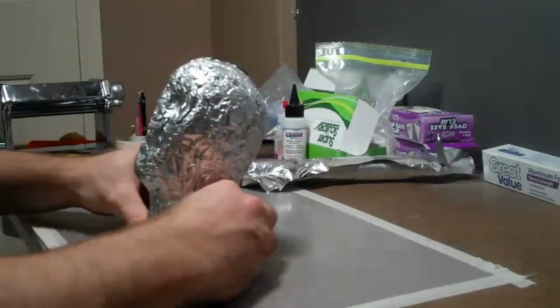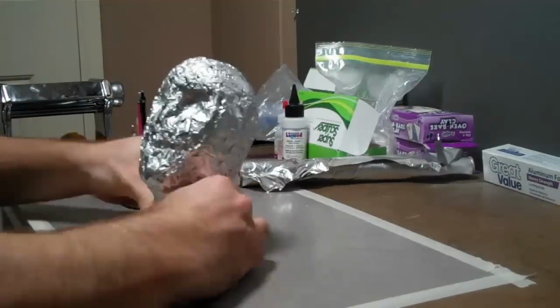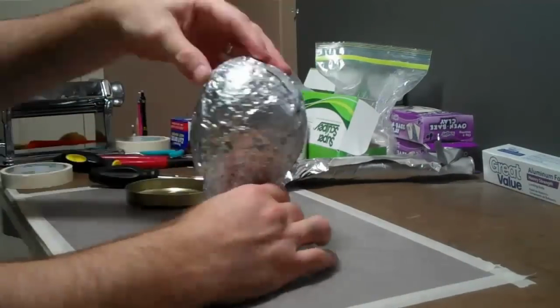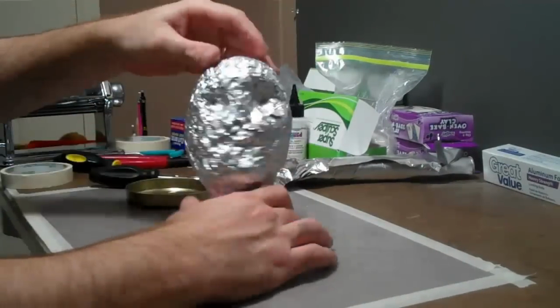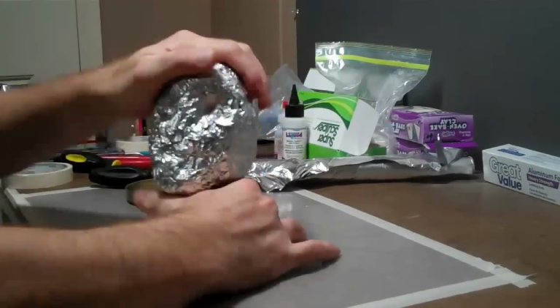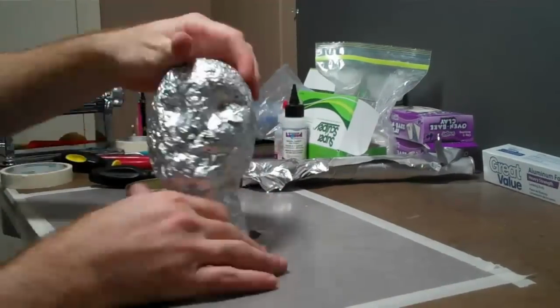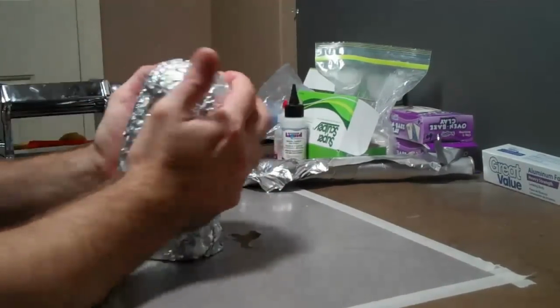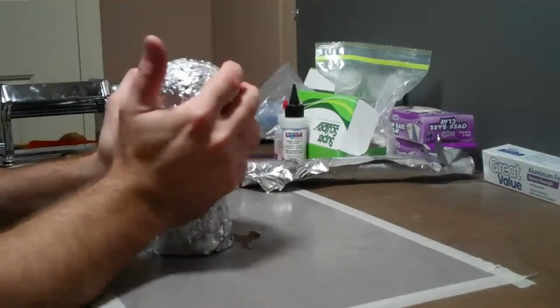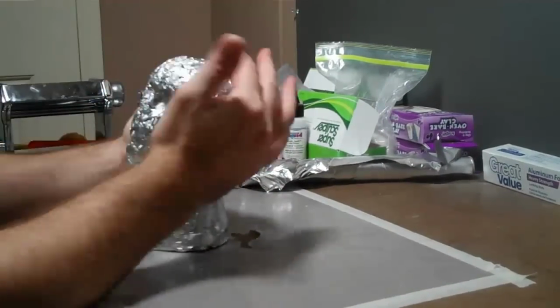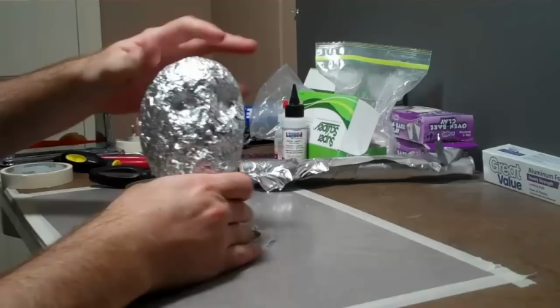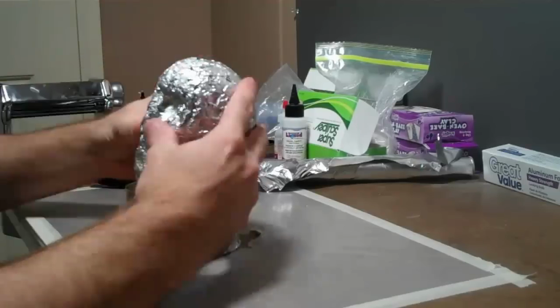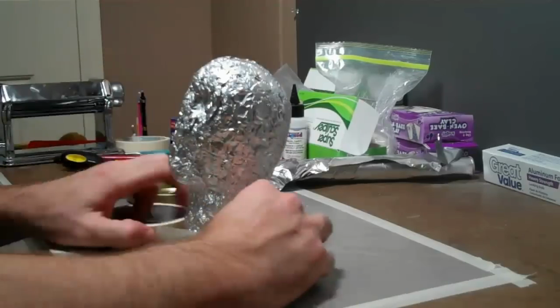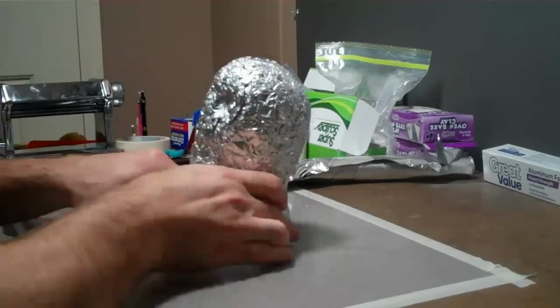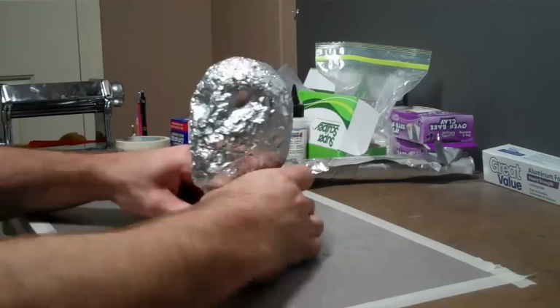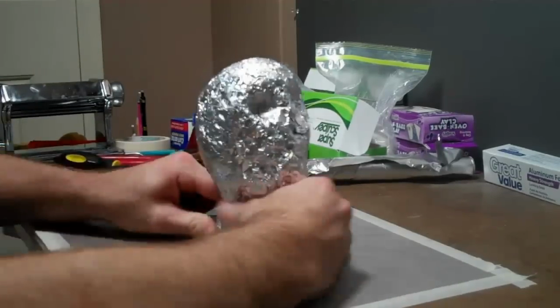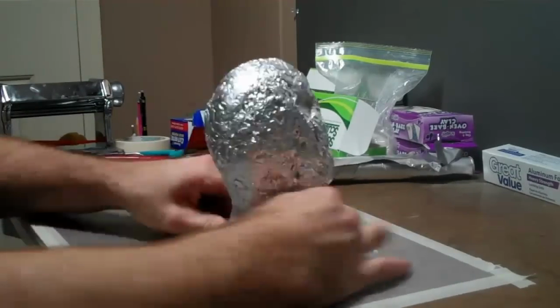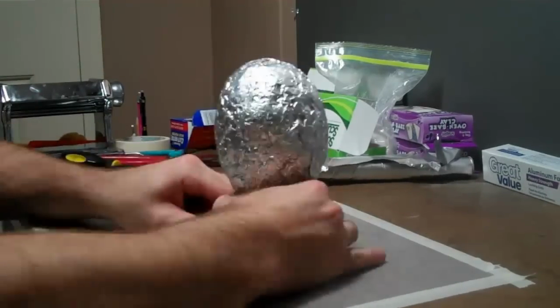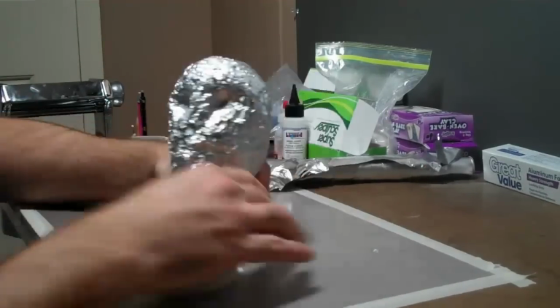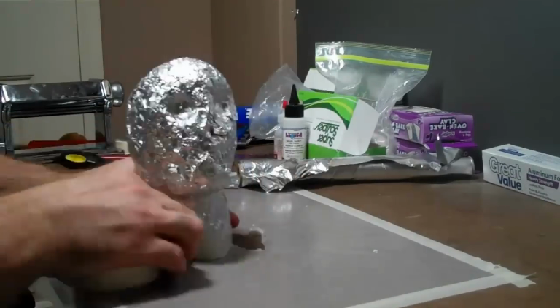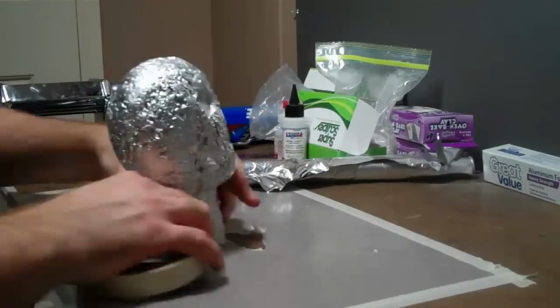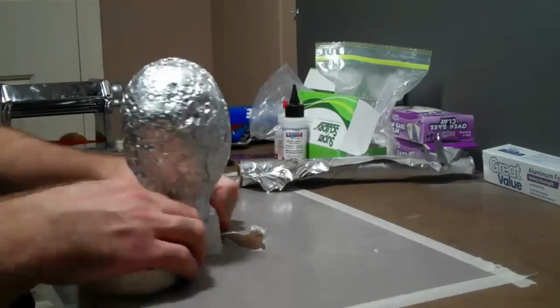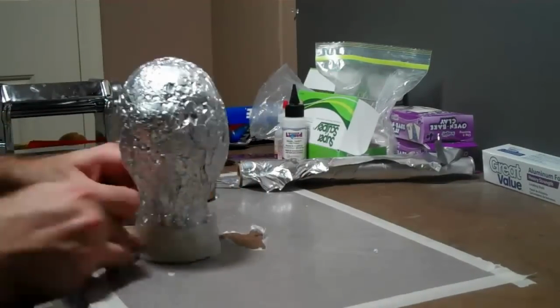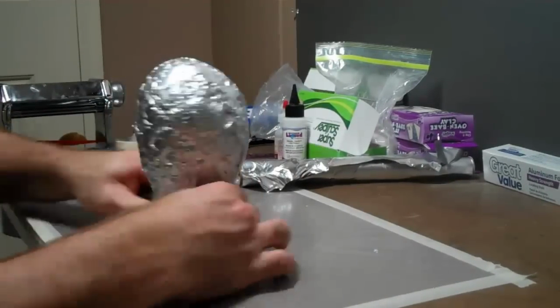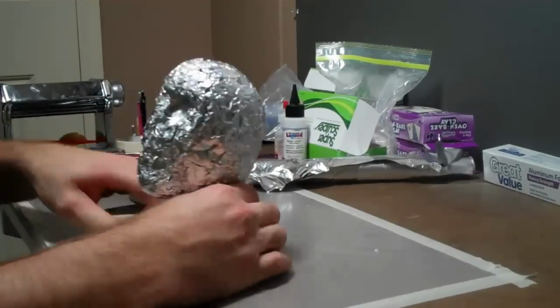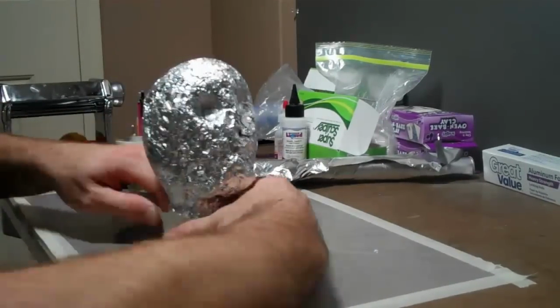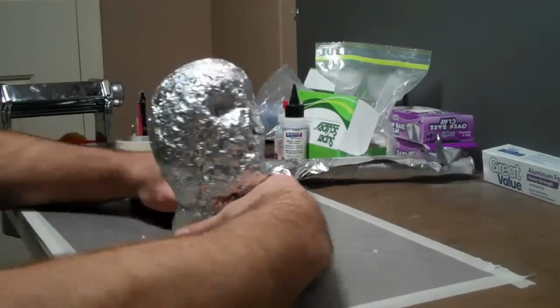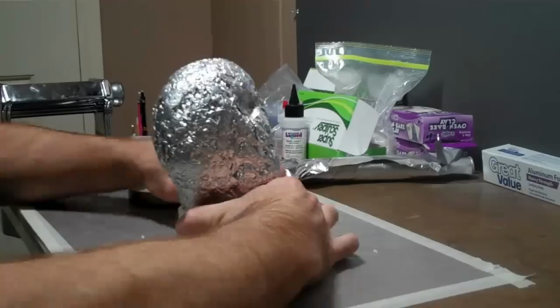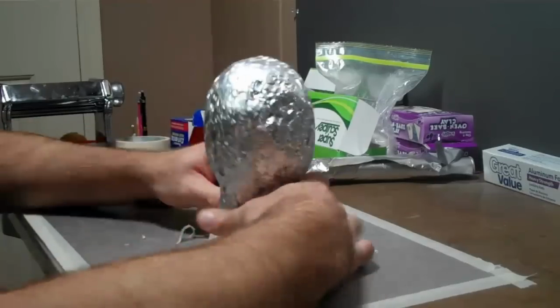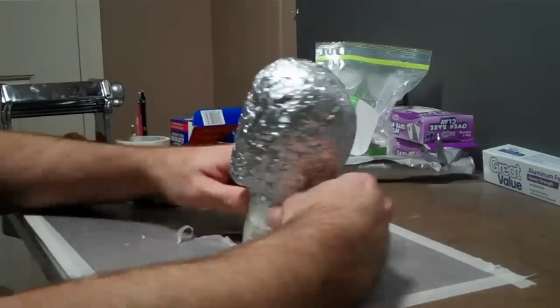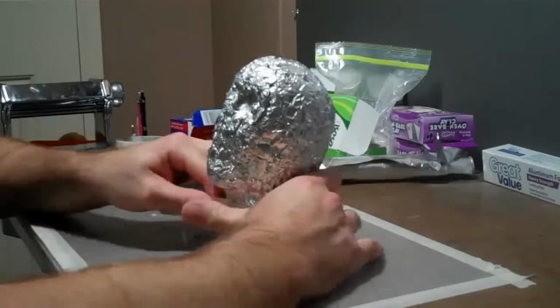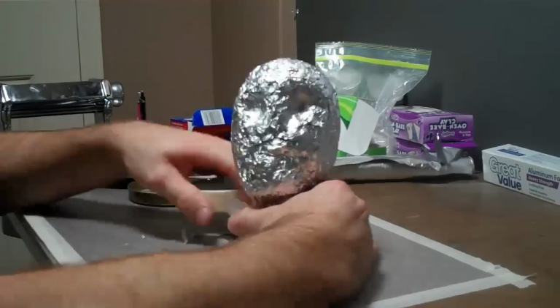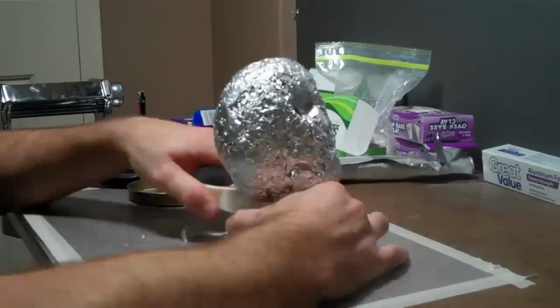You don't necessarily need something heavy when smacking it — it's more about impact than weight. Even a tablespoon works incredibly well for this.